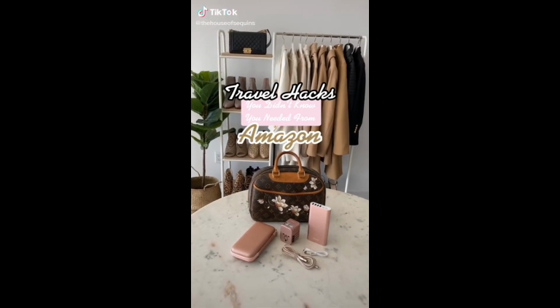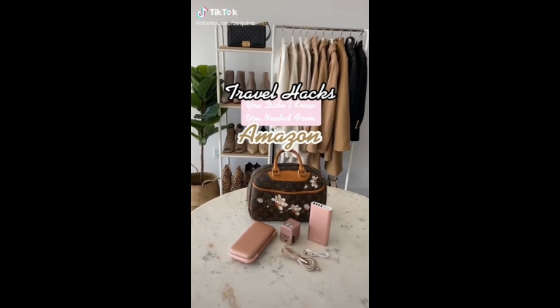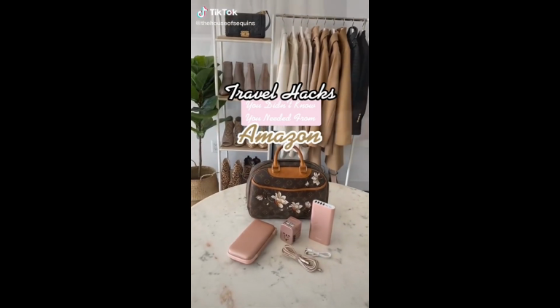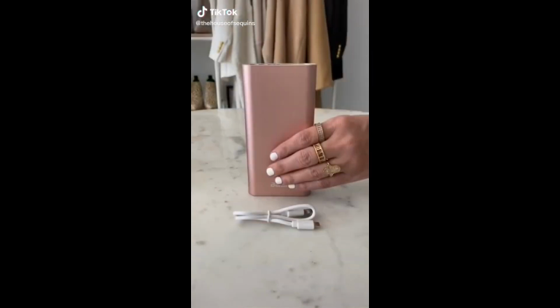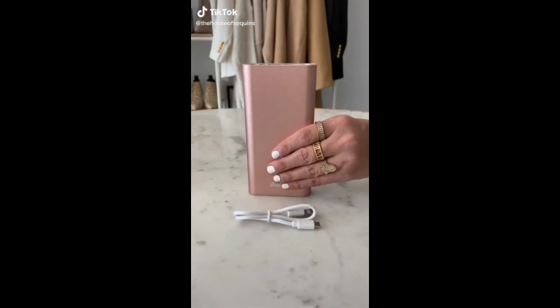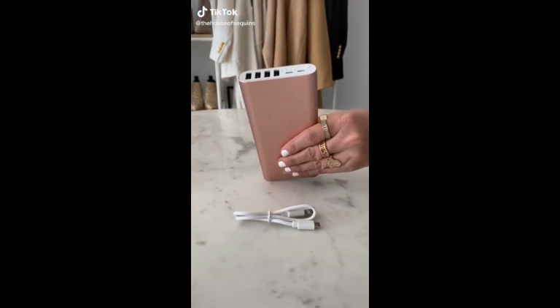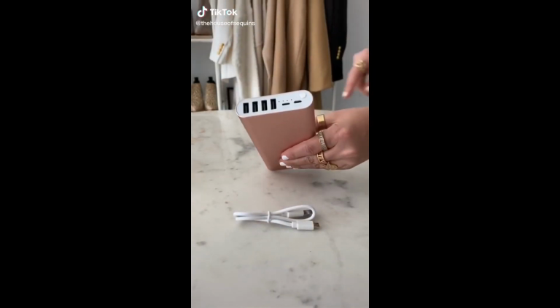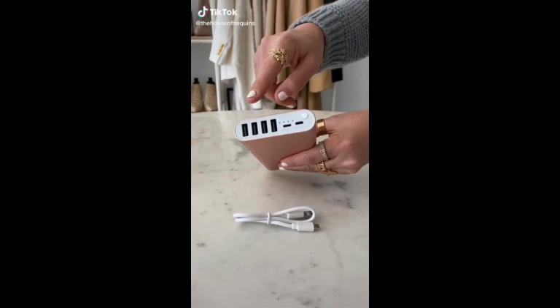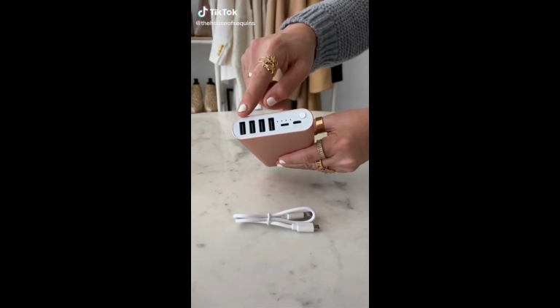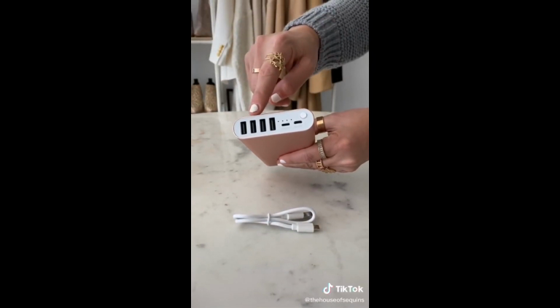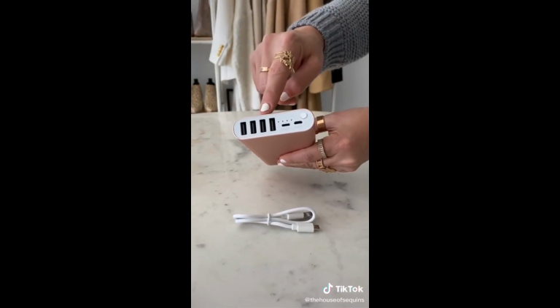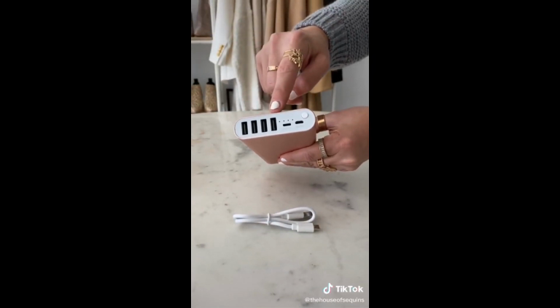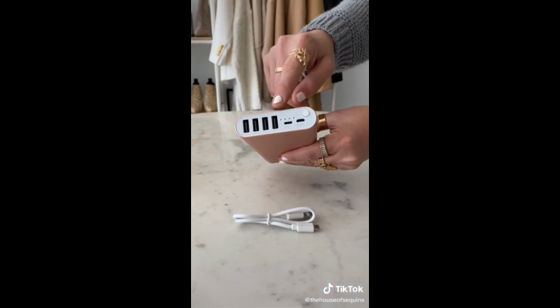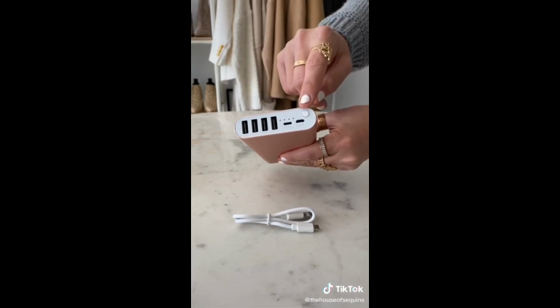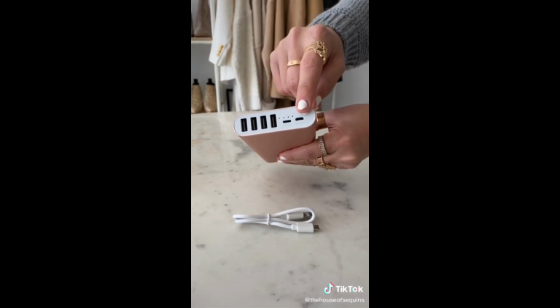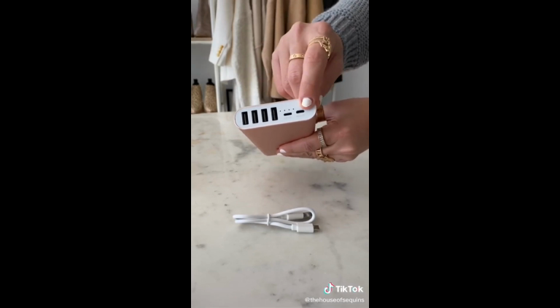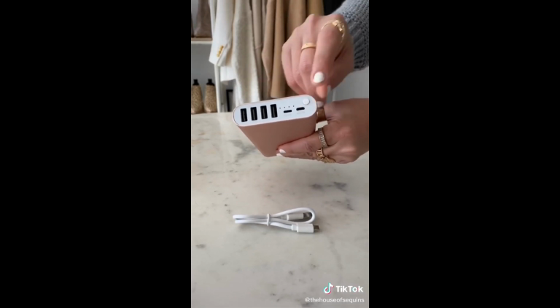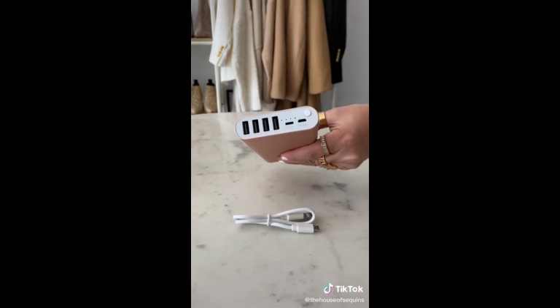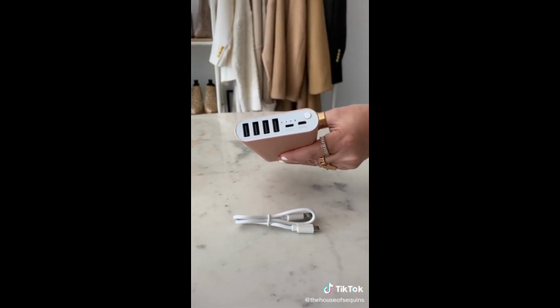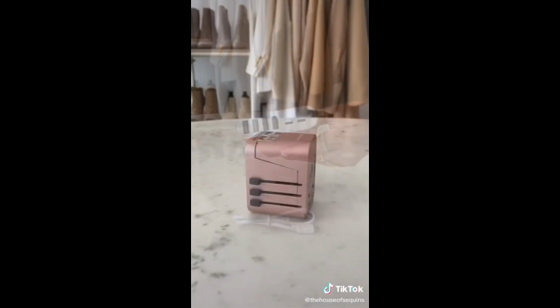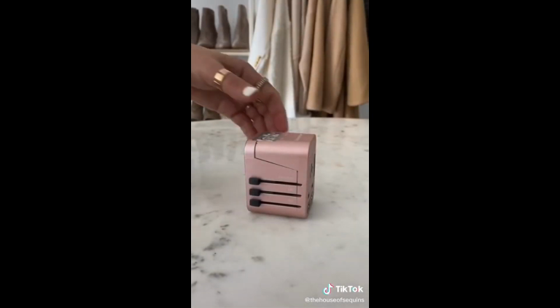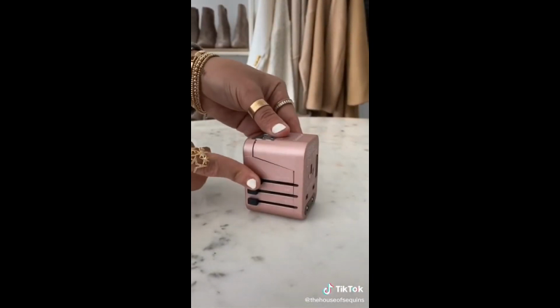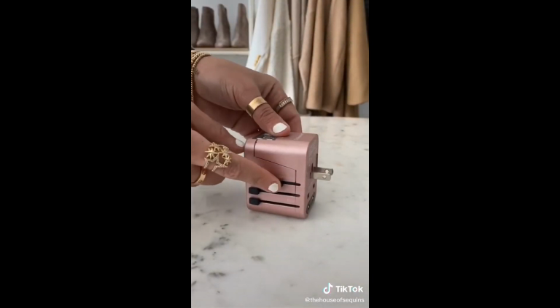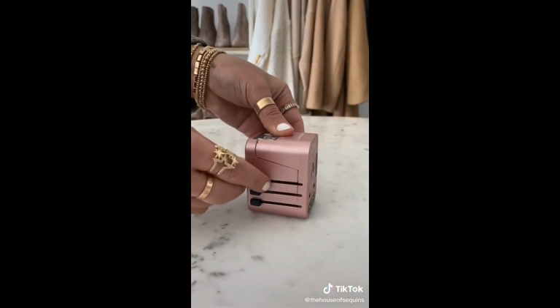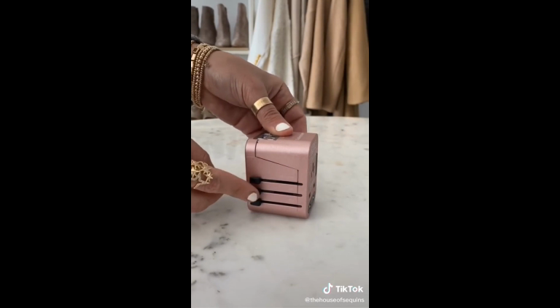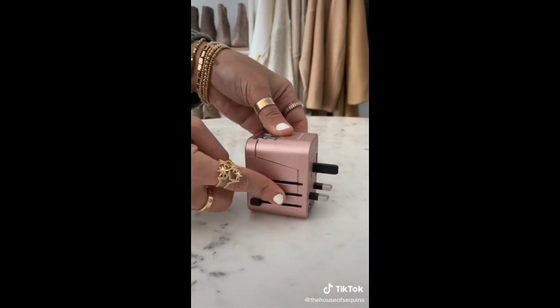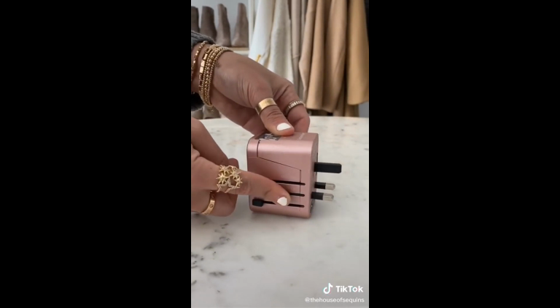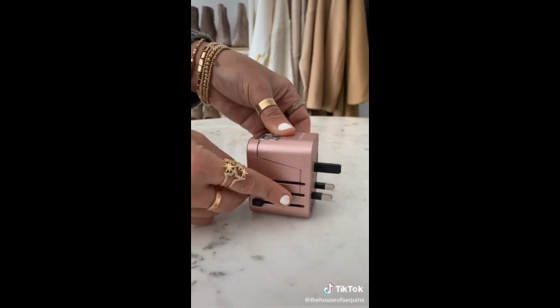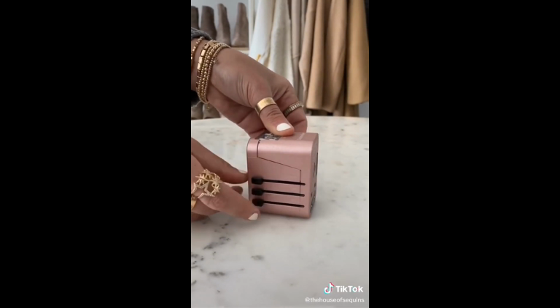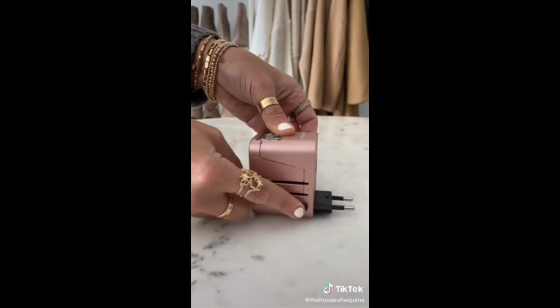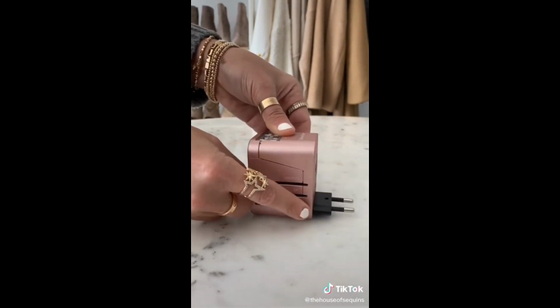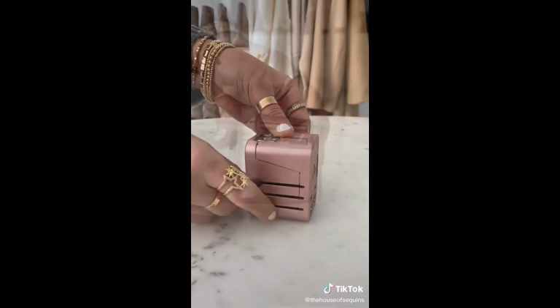Travel hacks you didn't know you needed from Amazon. First we have this portable power bank that has two input and four USB output ports, so you don't have to worry about a dying phone or tablet on the go. Next we have this international power adapter that will work in over 150 countries.